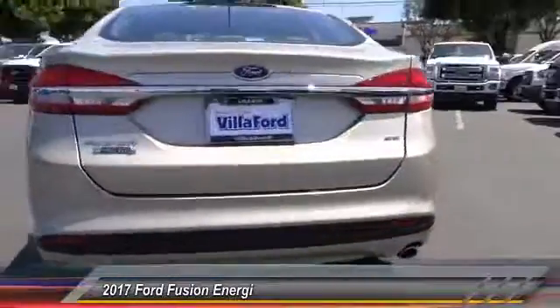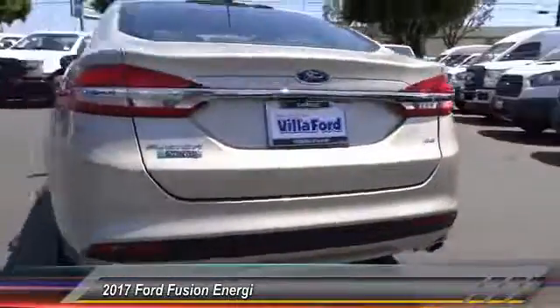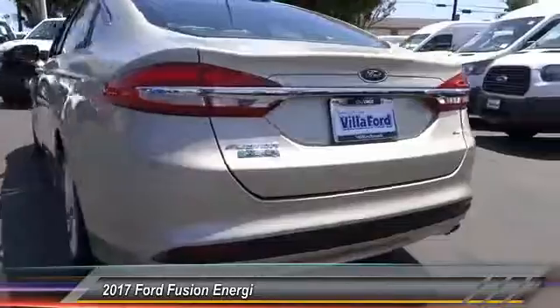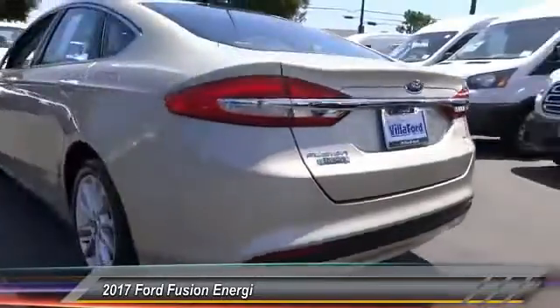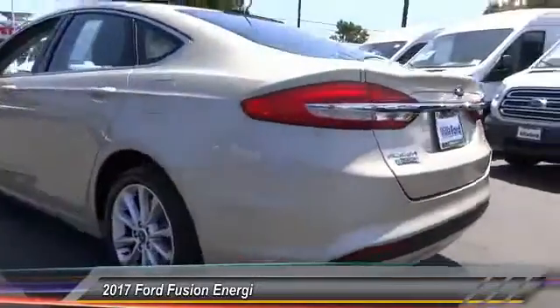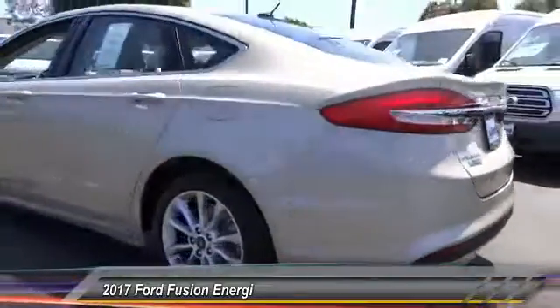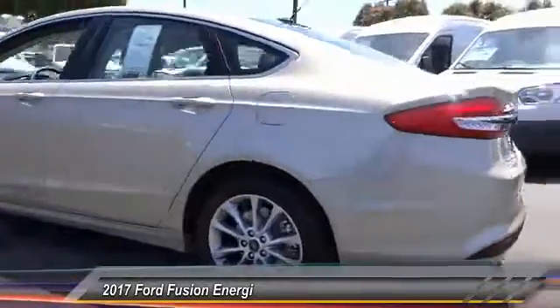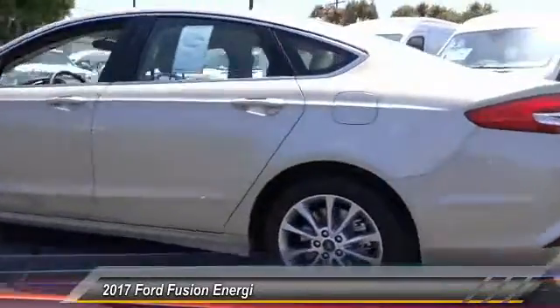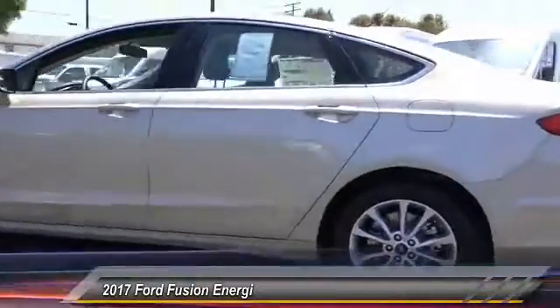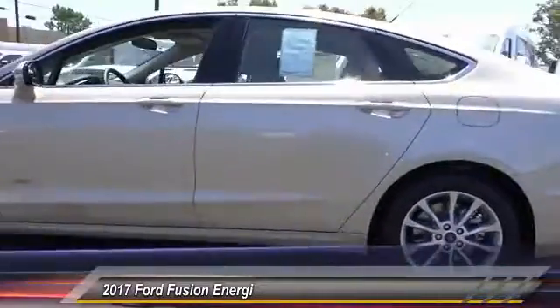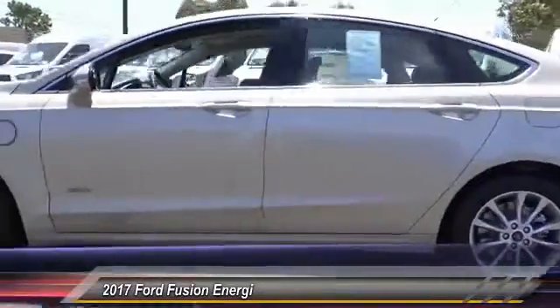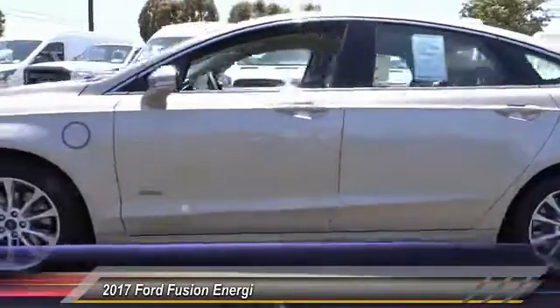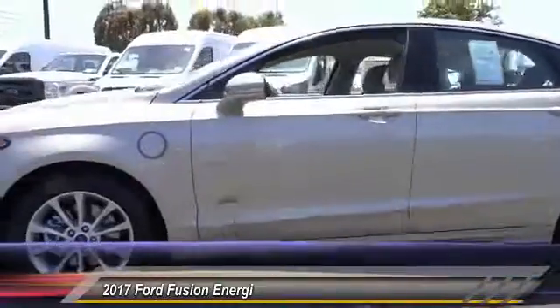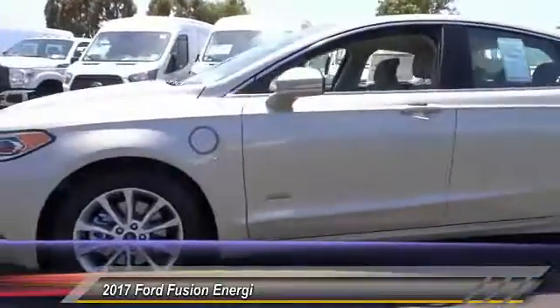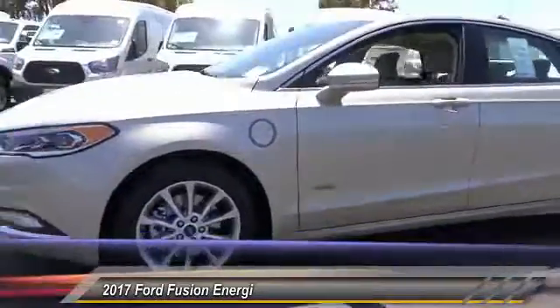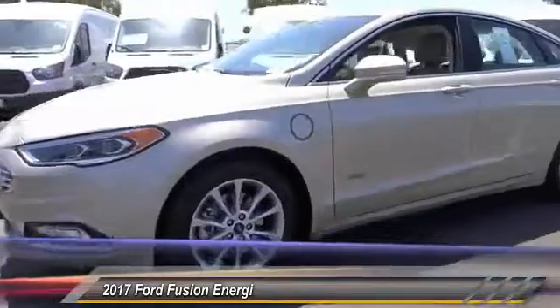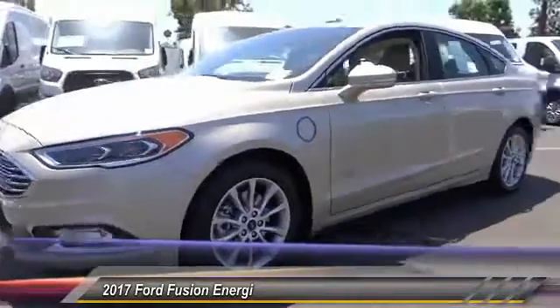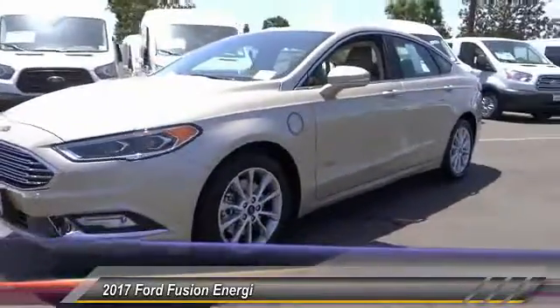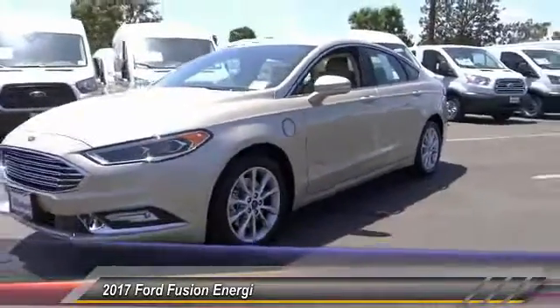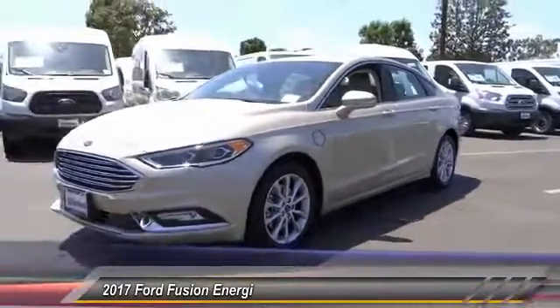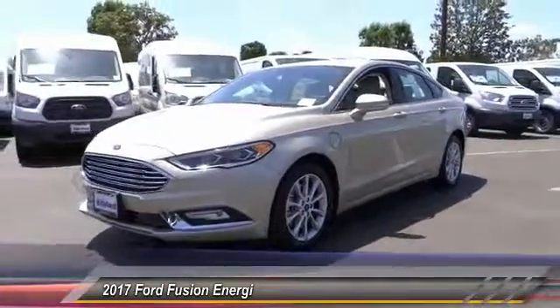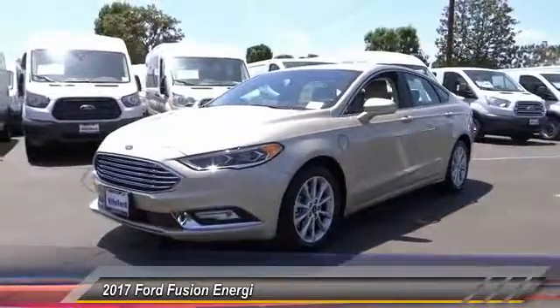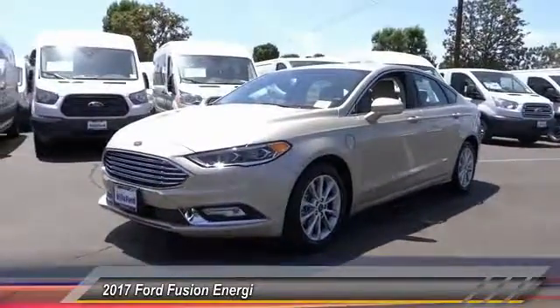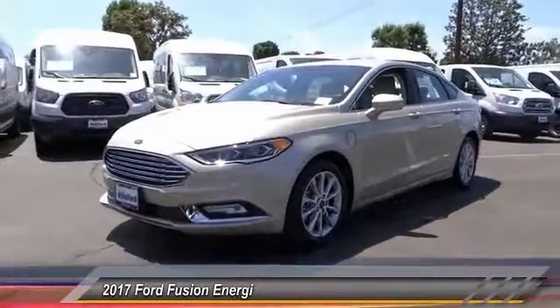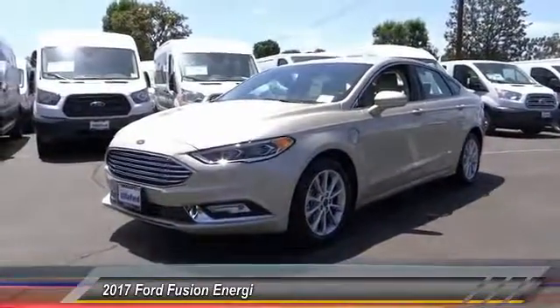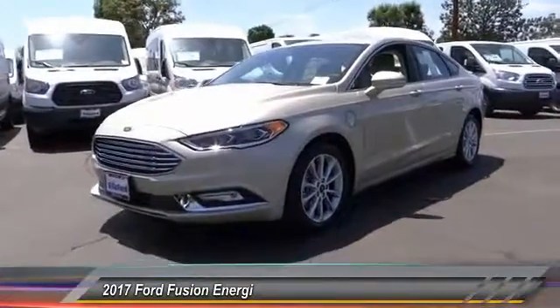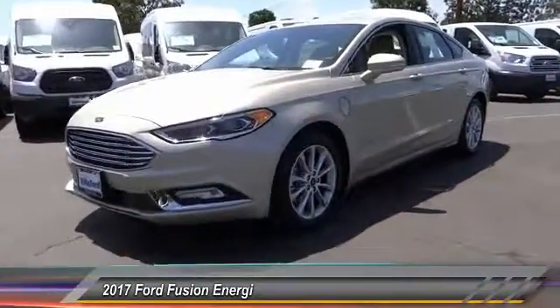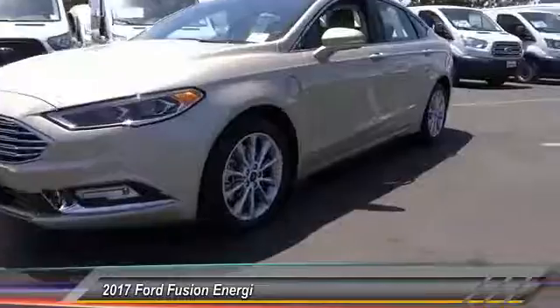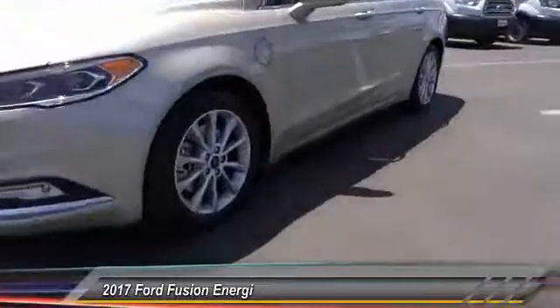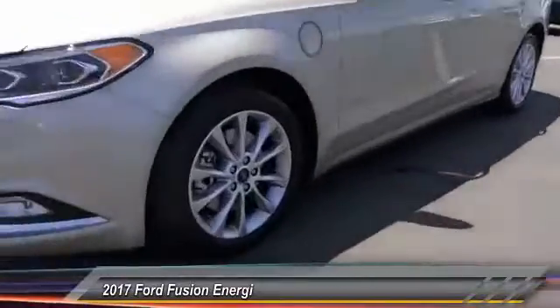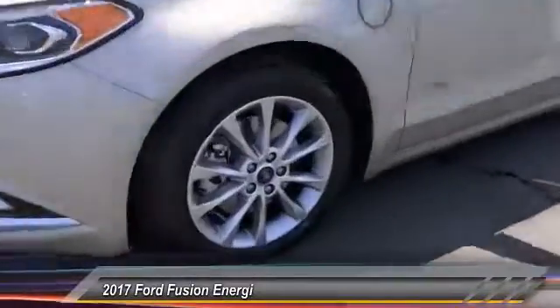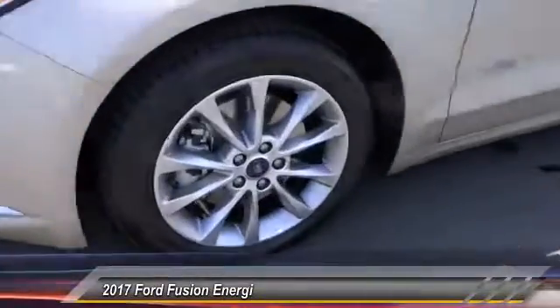Here are some of this vehicle's great options: steering wheel audio controls, keyless entry, backup camera, heated seats, traction control, dual airbags, and Bluetooth wireless data link for hands-free phone.